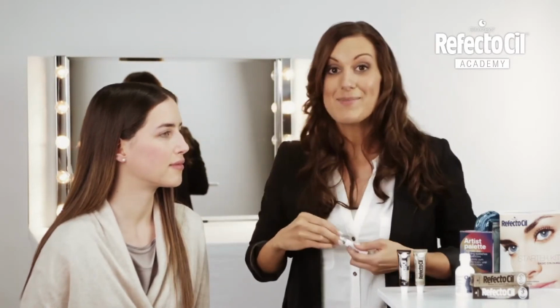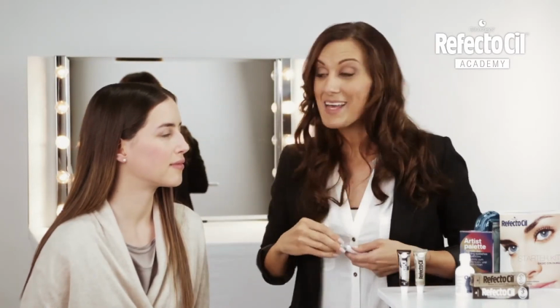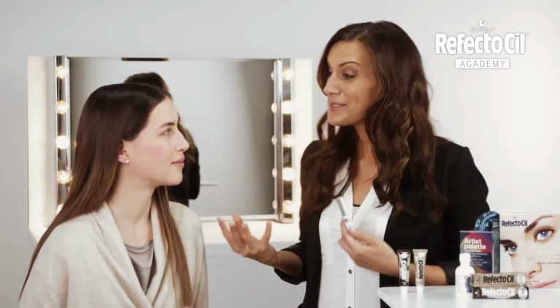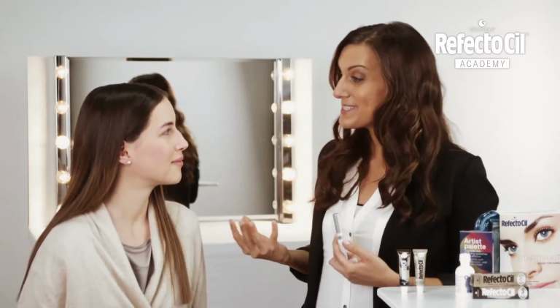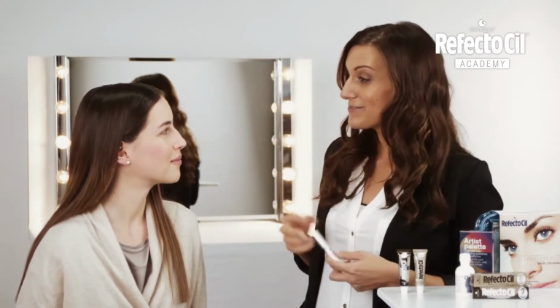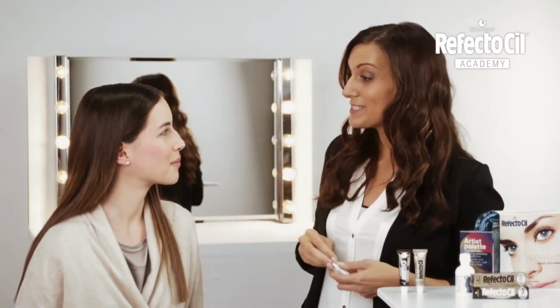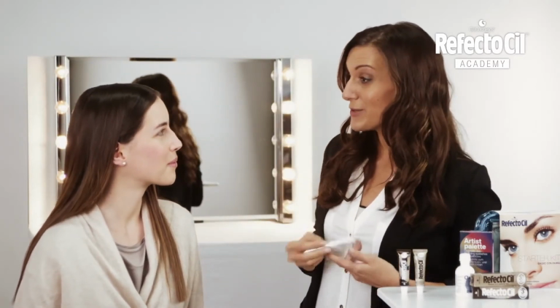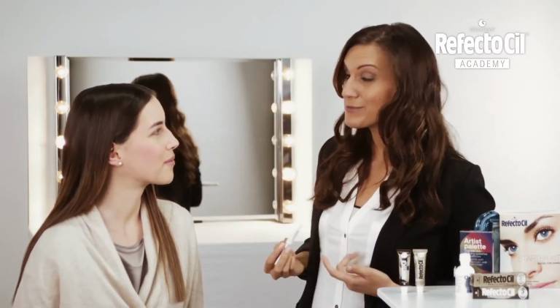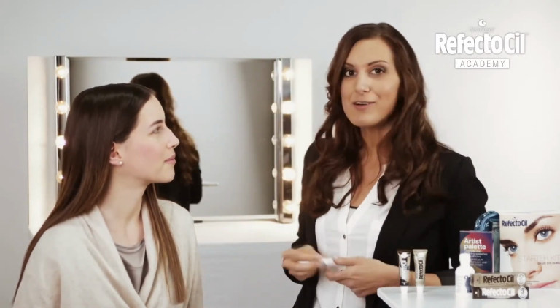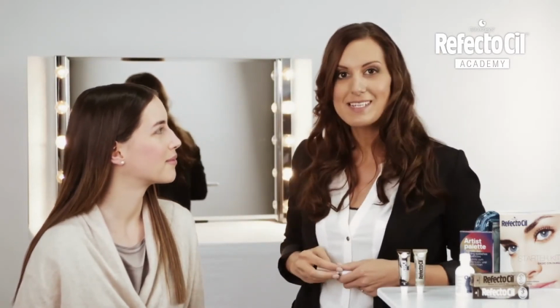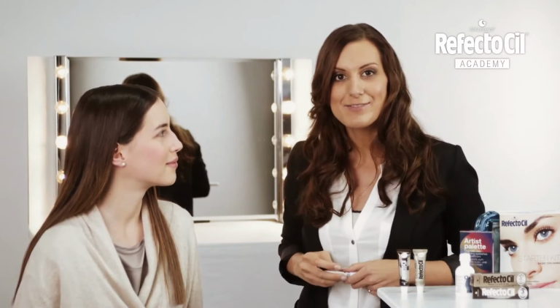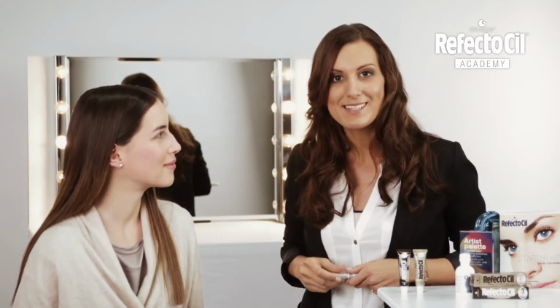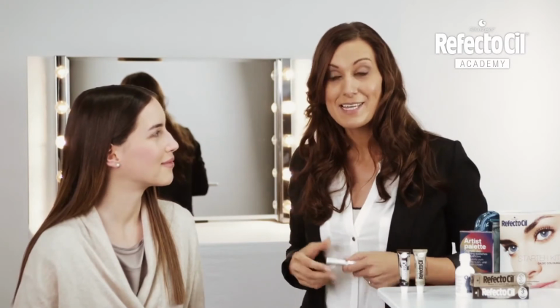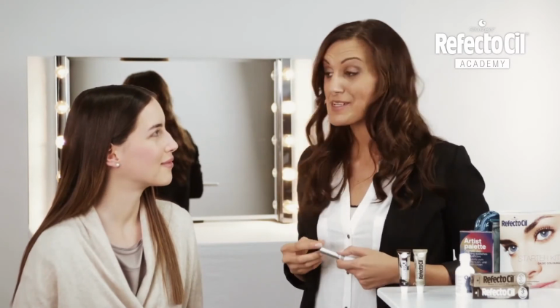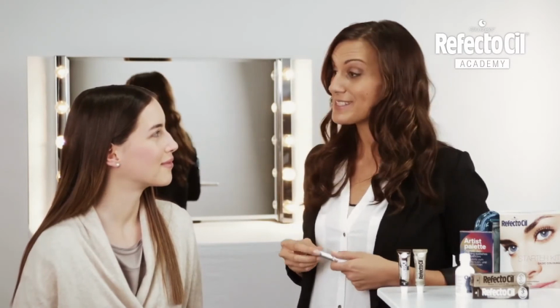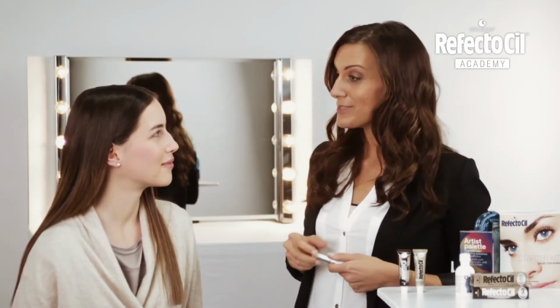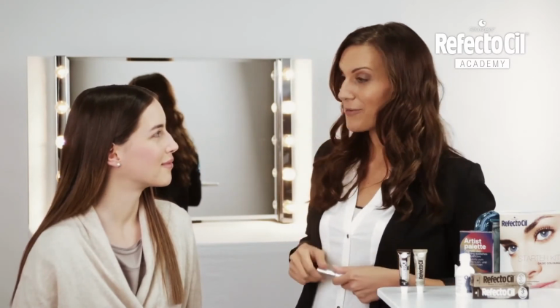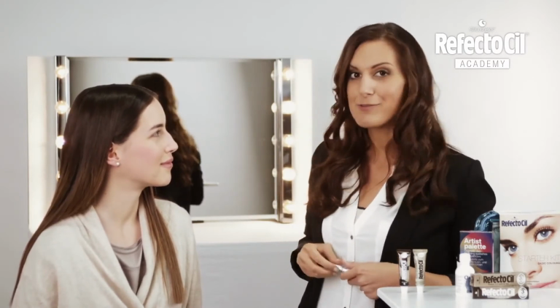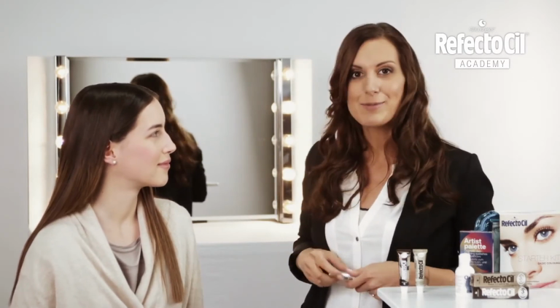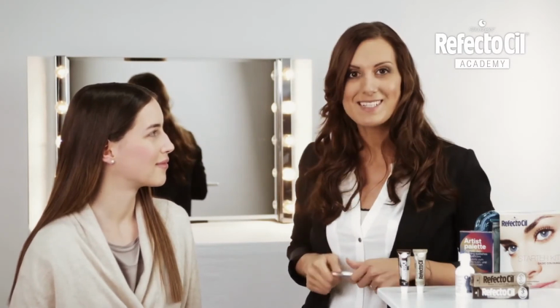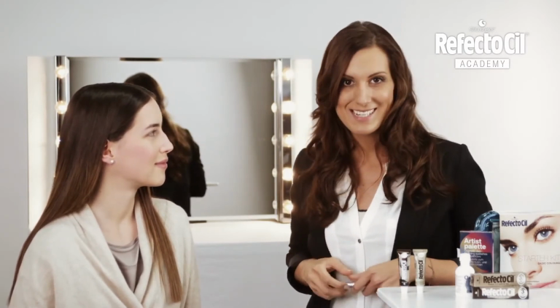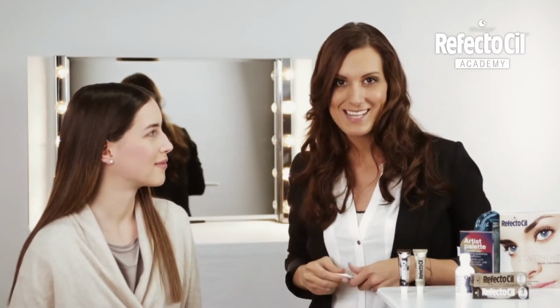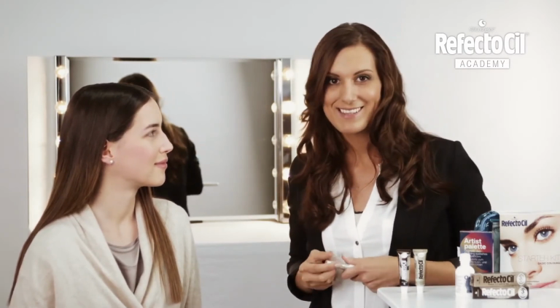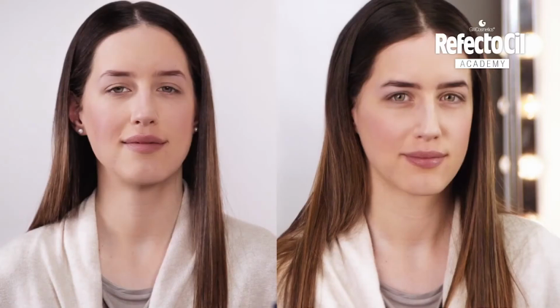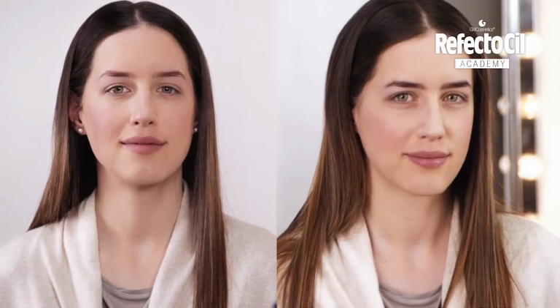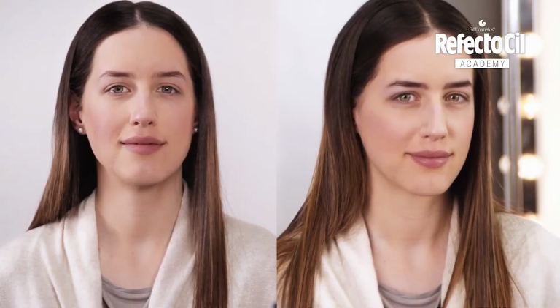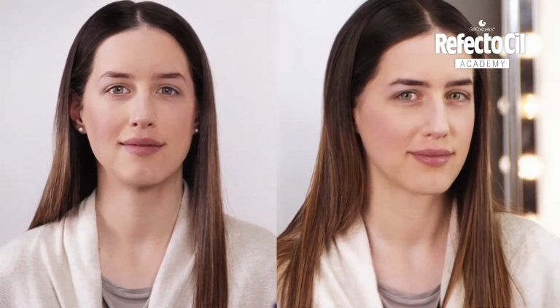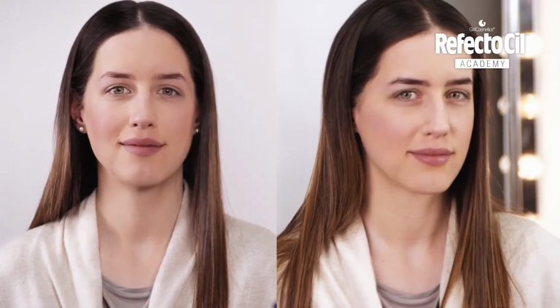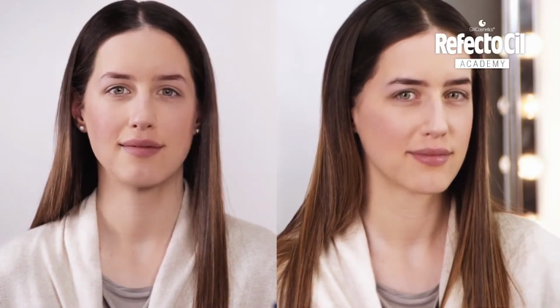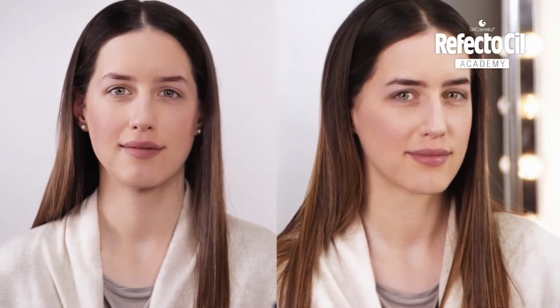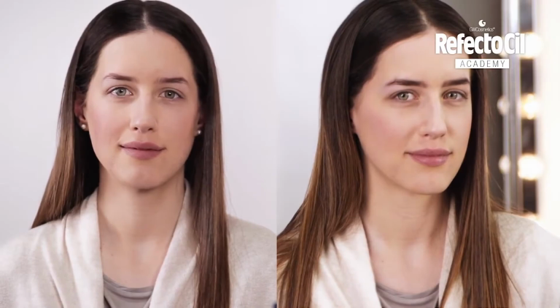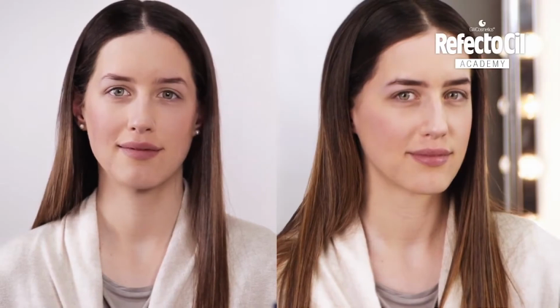With Tamara, you've seen what a great and eye-catching effect you can achieve with a simple eyebrow tinting.